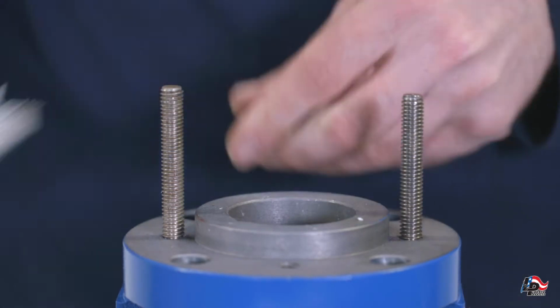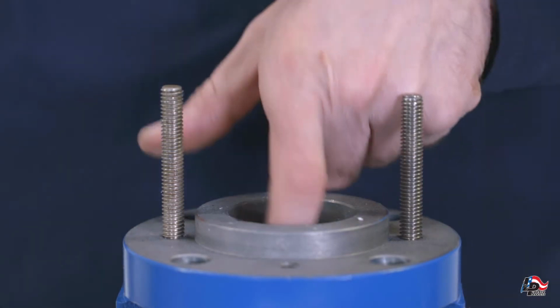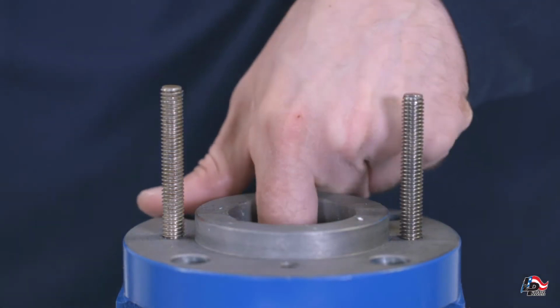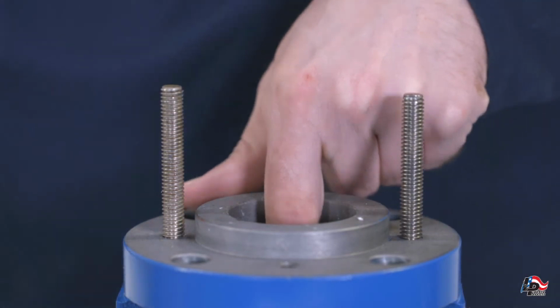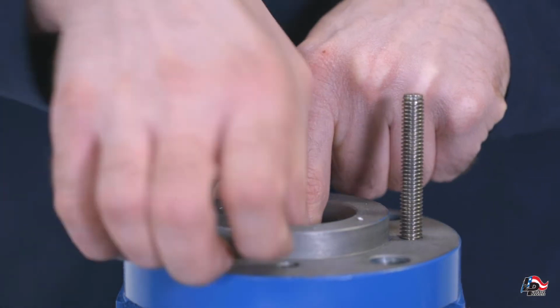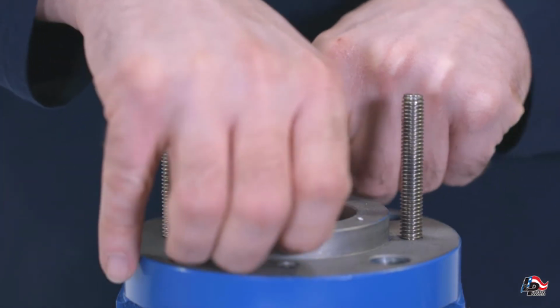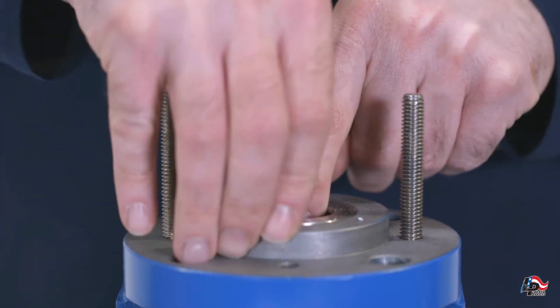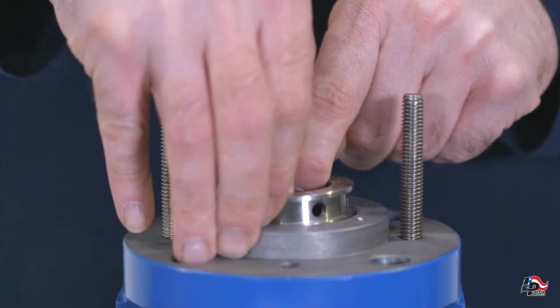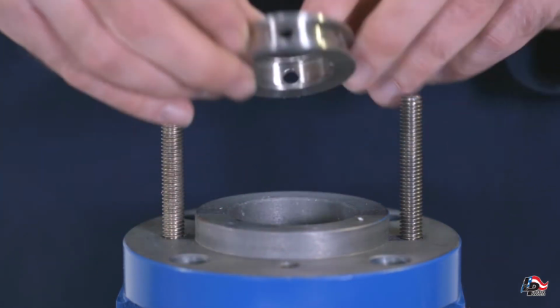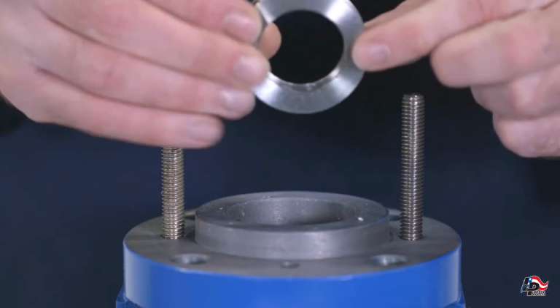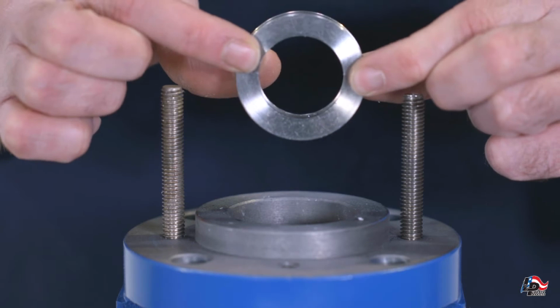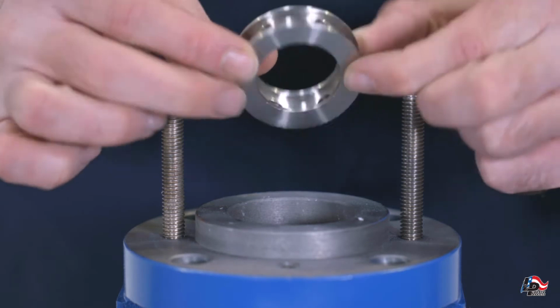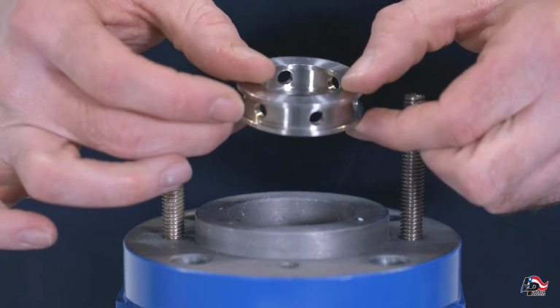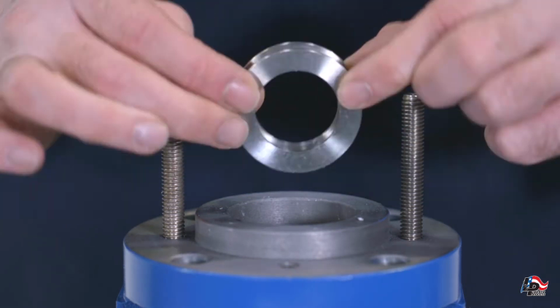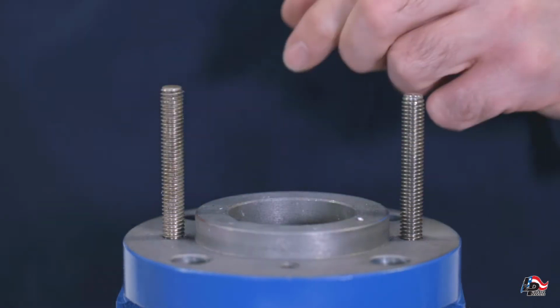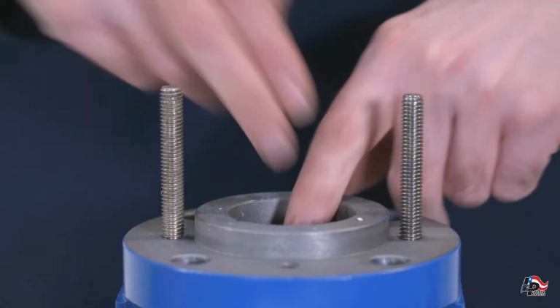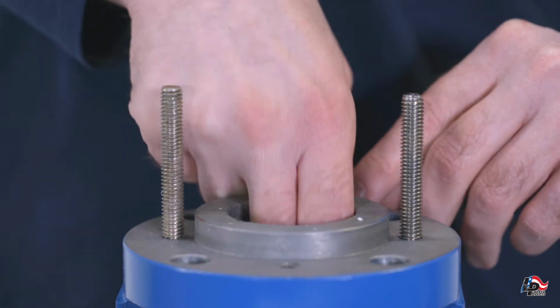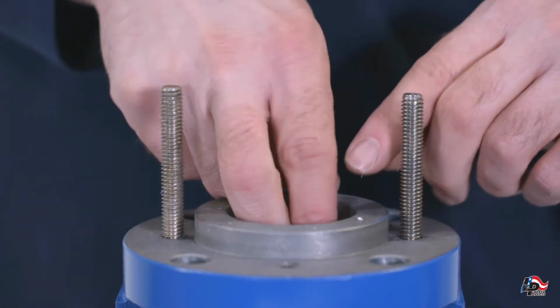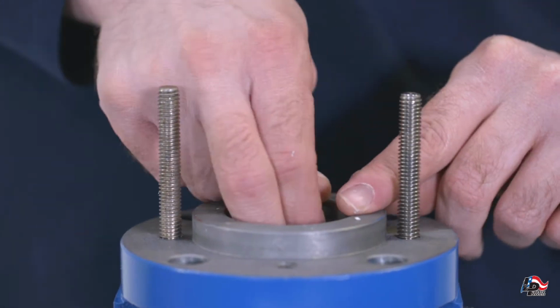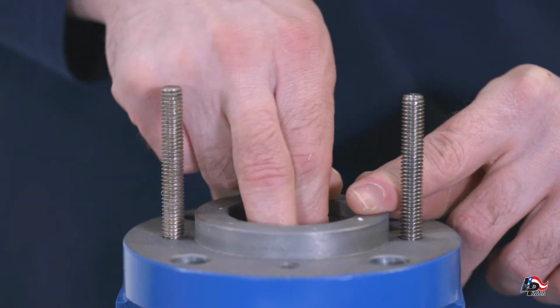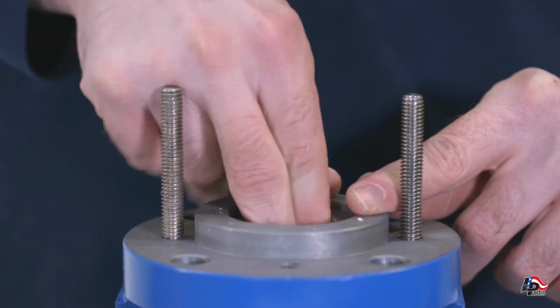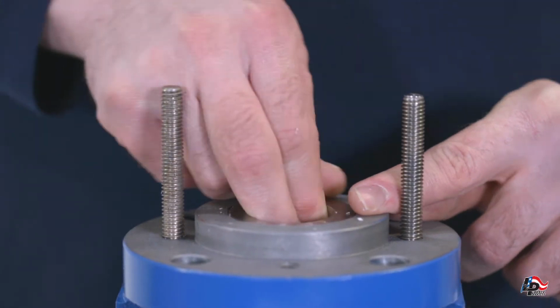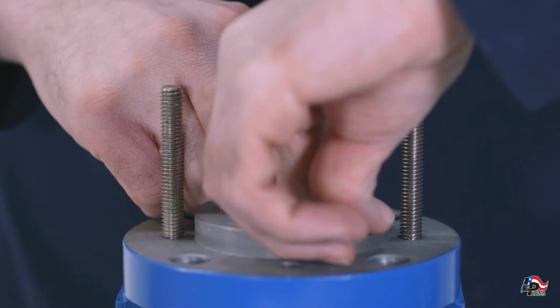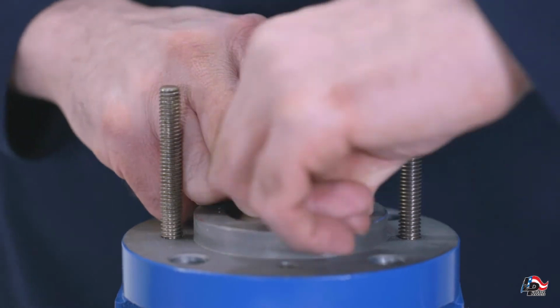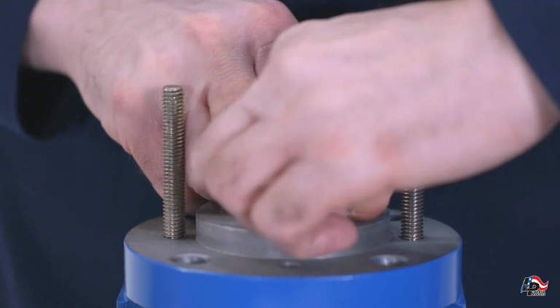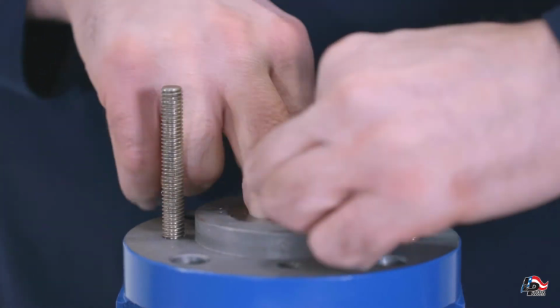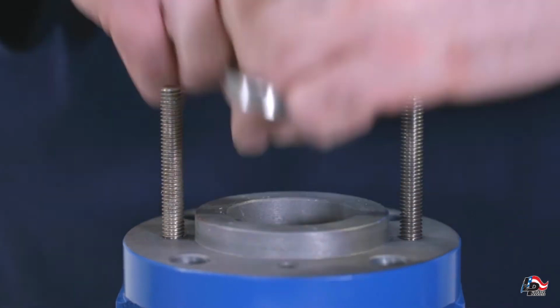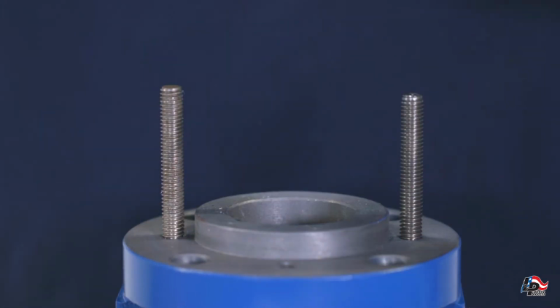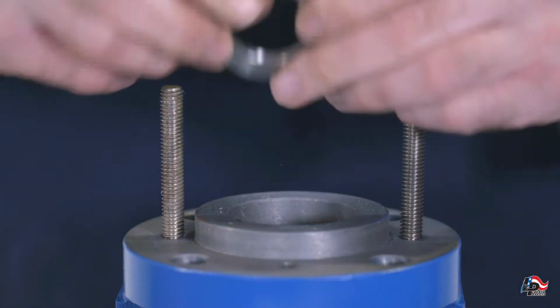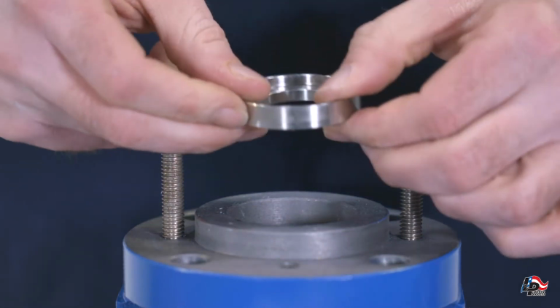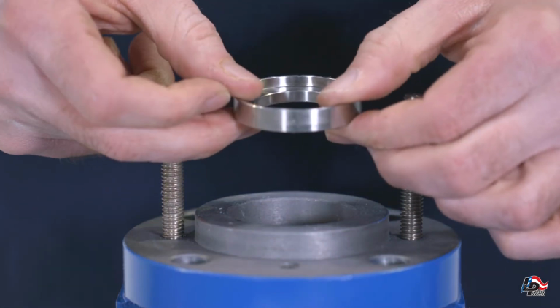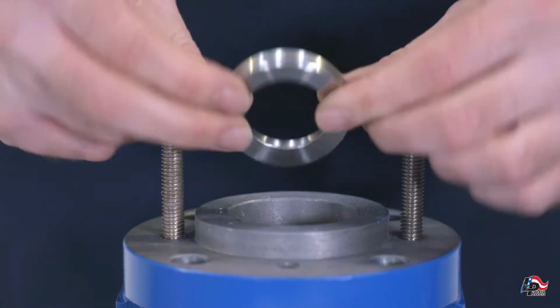Next, remove the lantern ring. You may also find another layer of packing which you can remove with a packing puller, and finally a packing gland insert, which you should be able to remove with your fingers. If not, you can use a dowel rod to push the packing gland insert out from the other side of the casing.